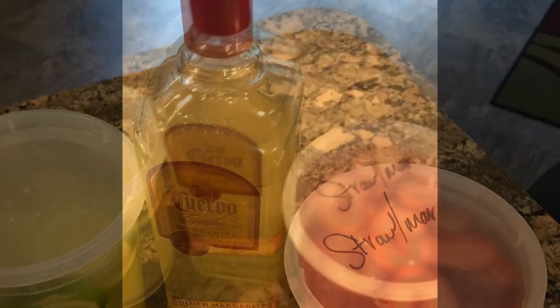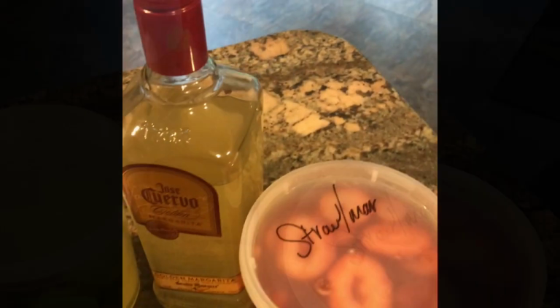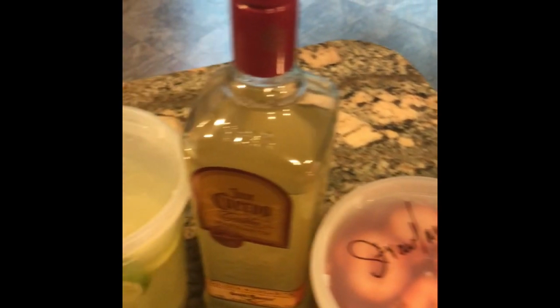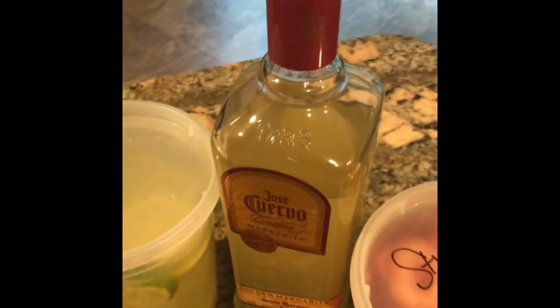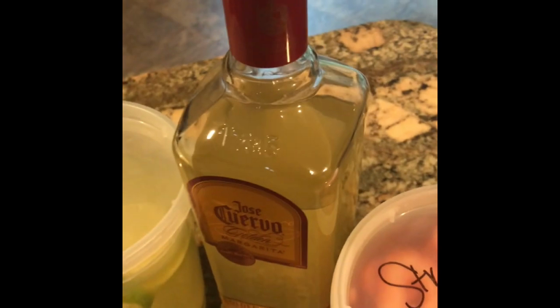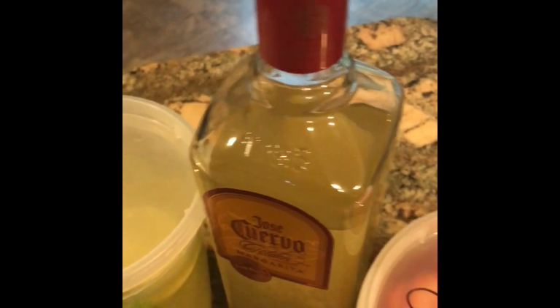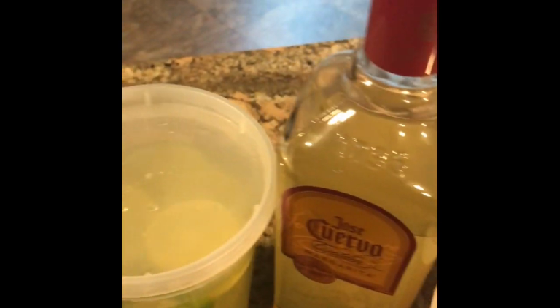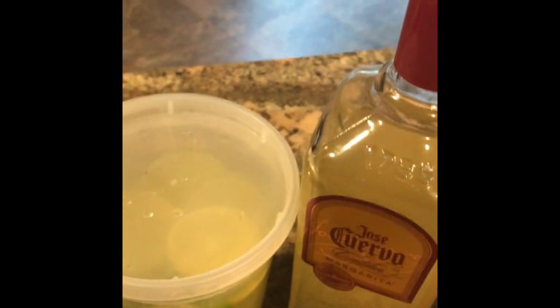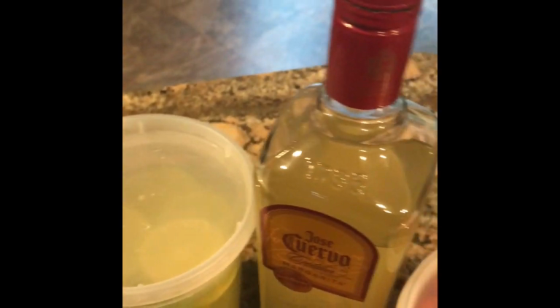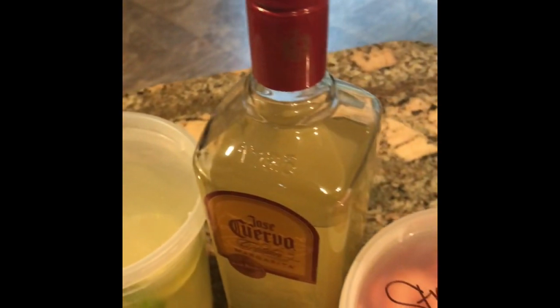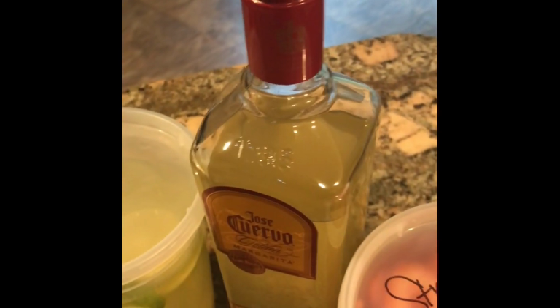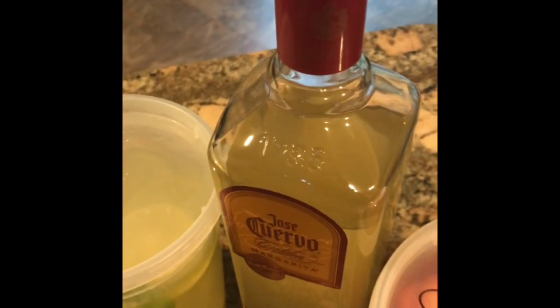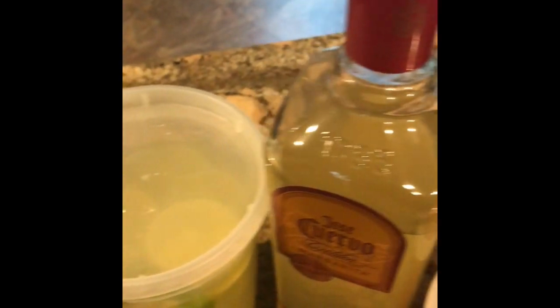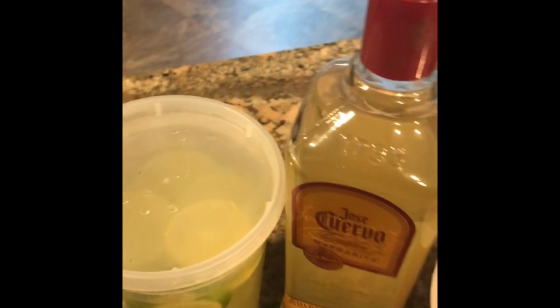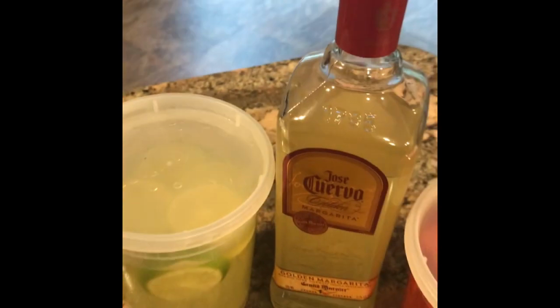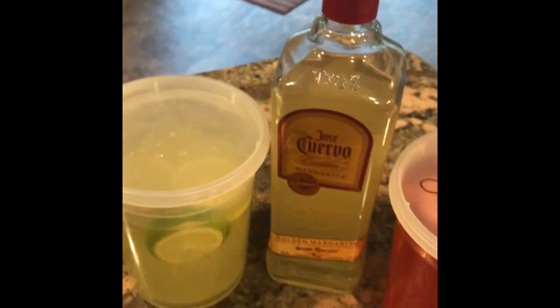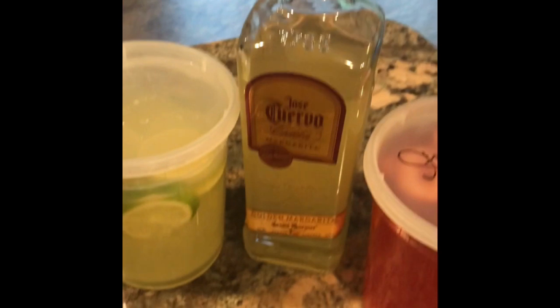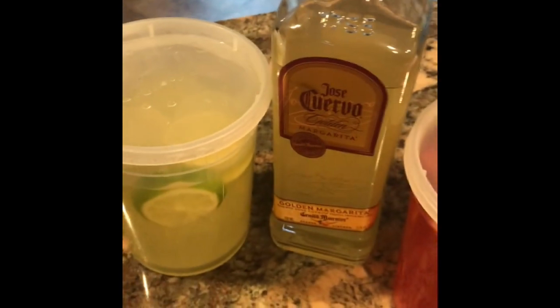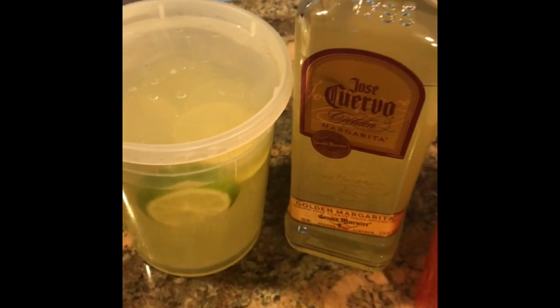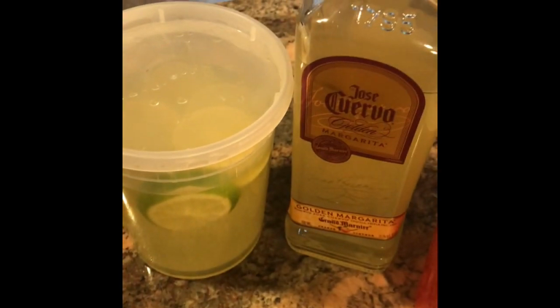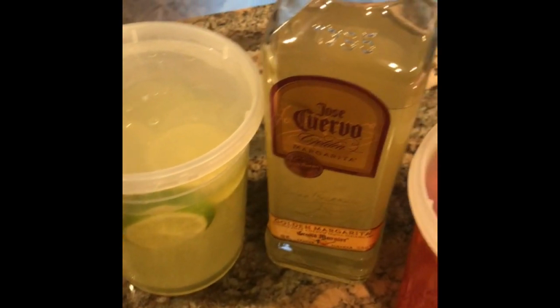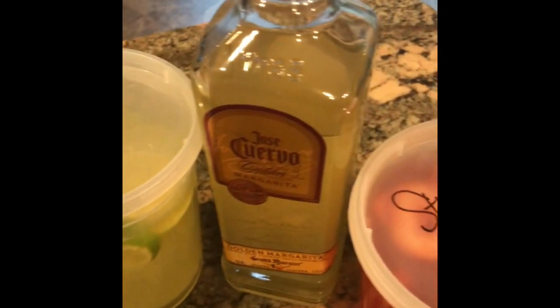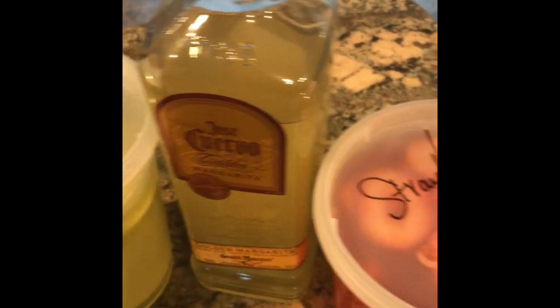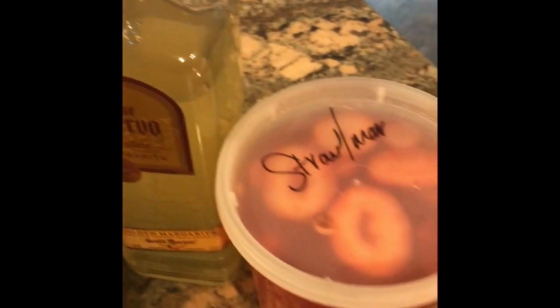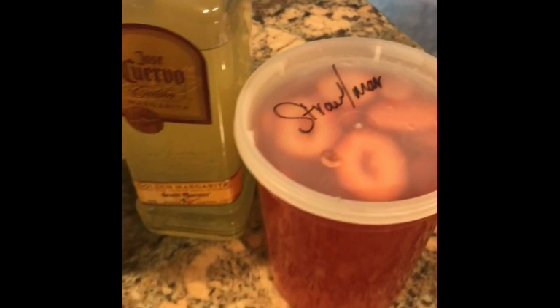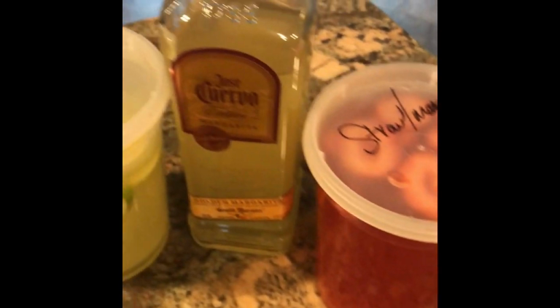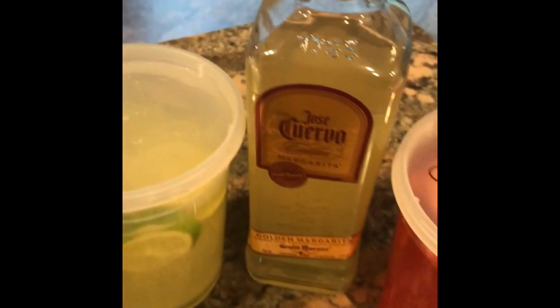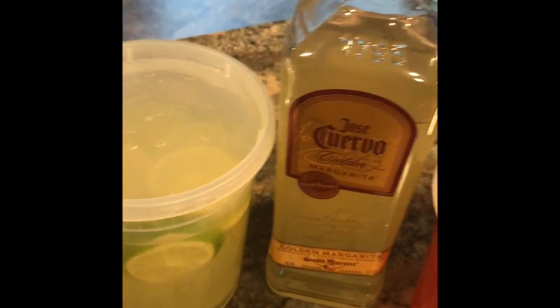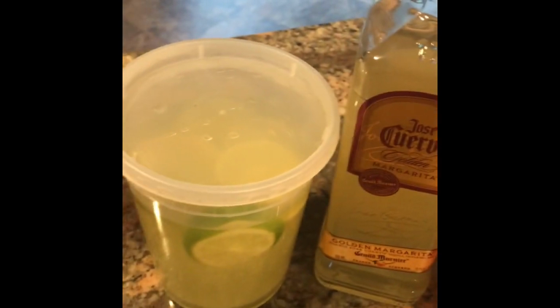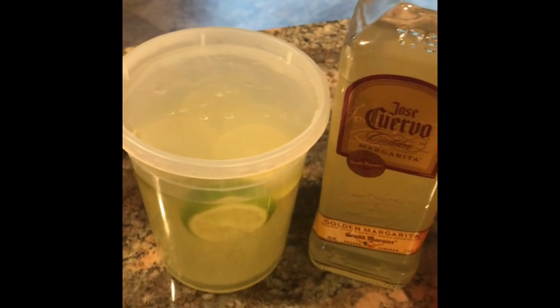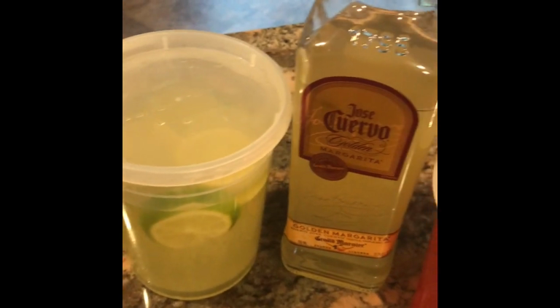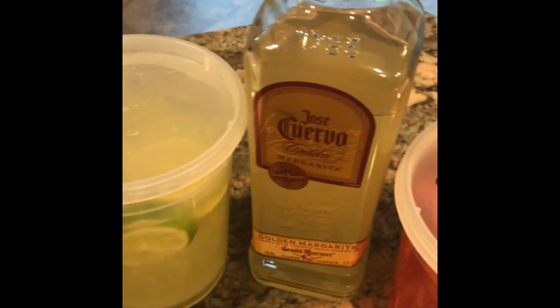Hey y'all, it is Lady C. We have made it to Cinco de Mayo. We may be stuck in the house, but guess what? We're still going to have some good old fun on Cinco de Mayo.